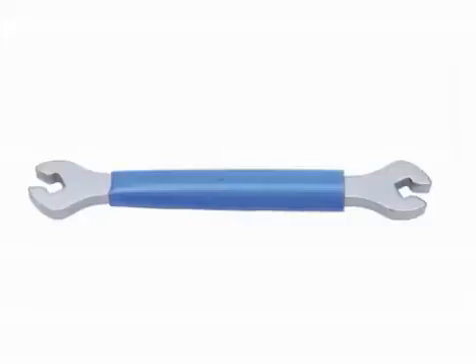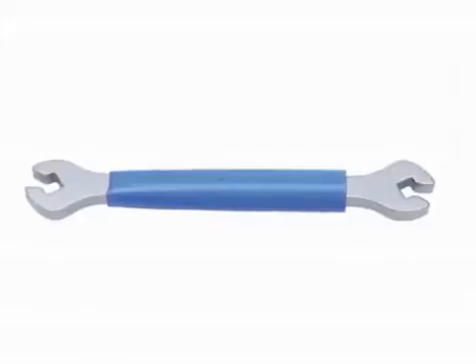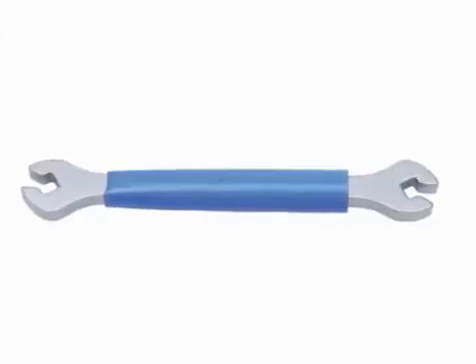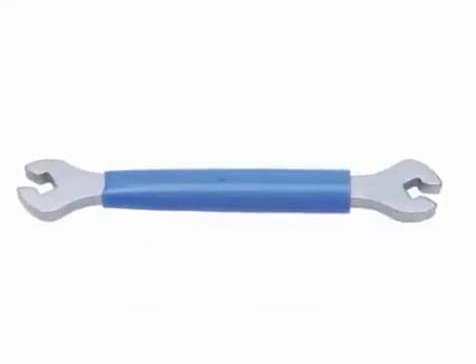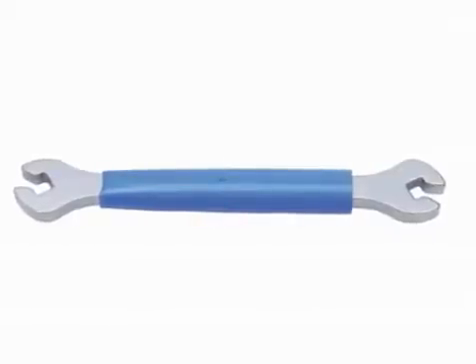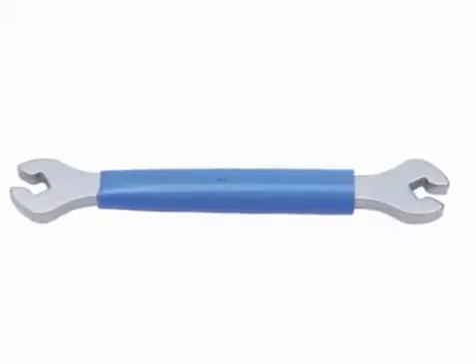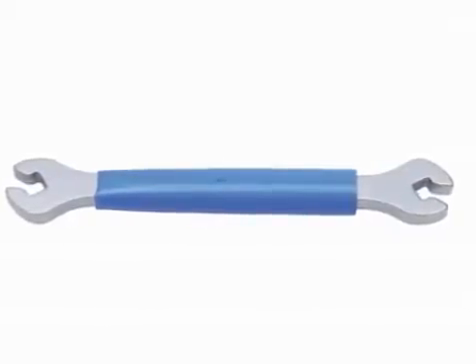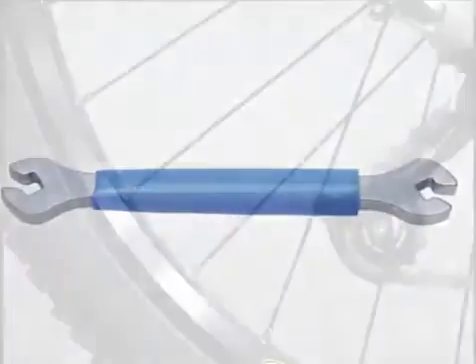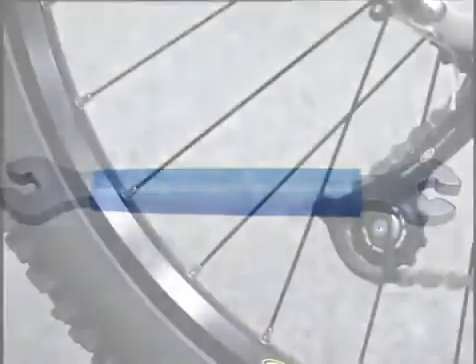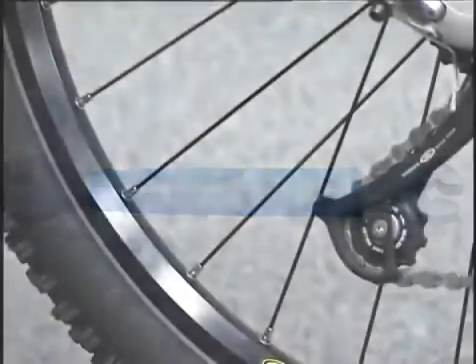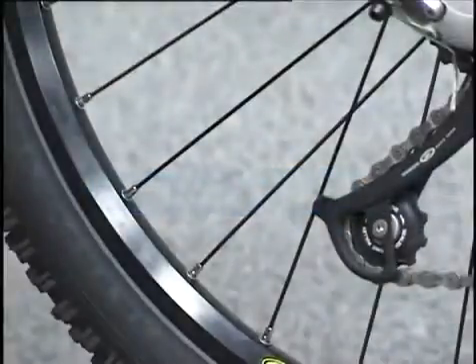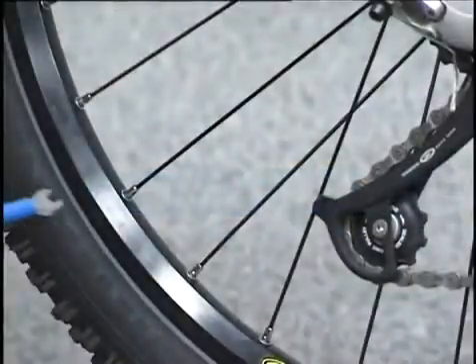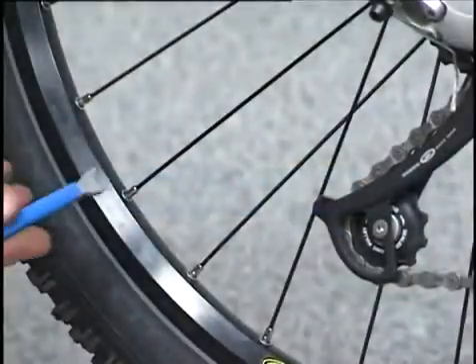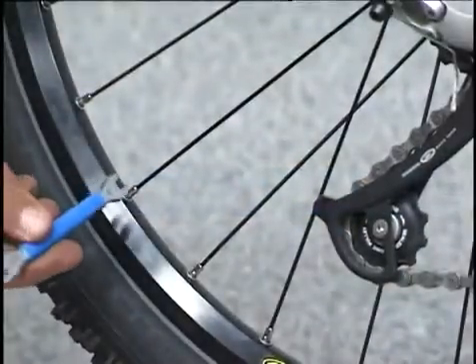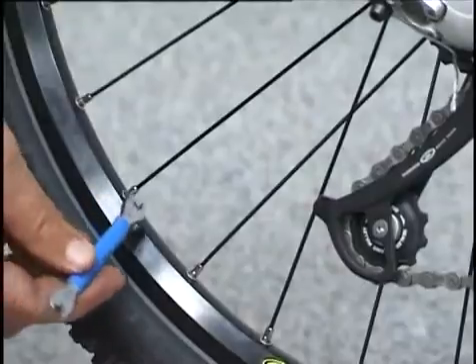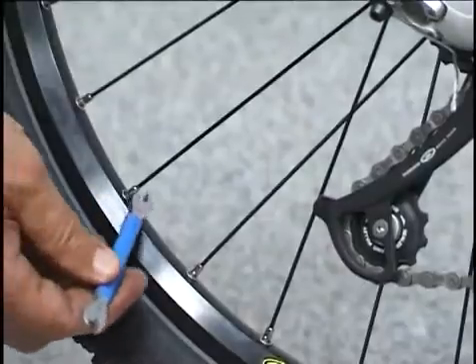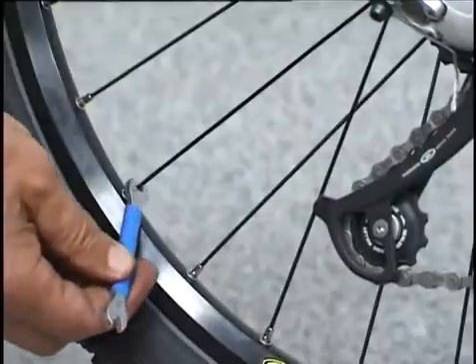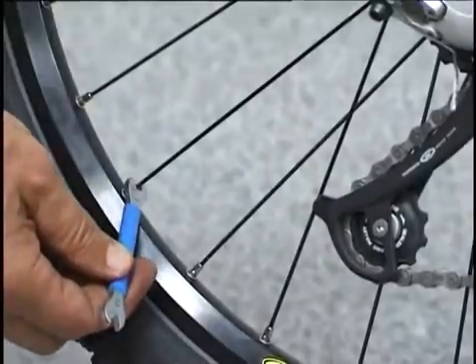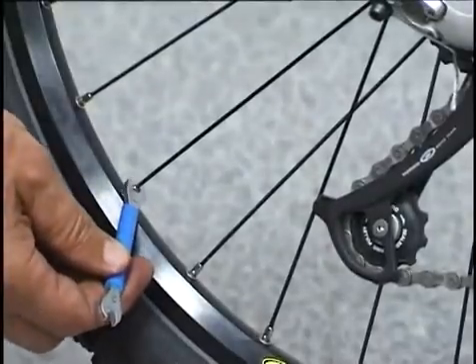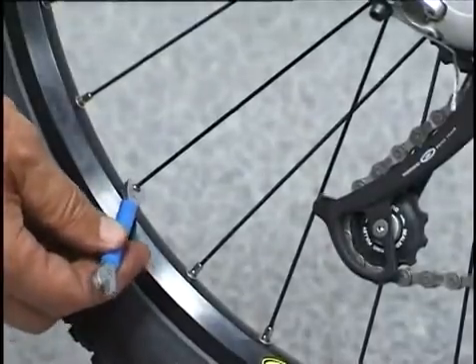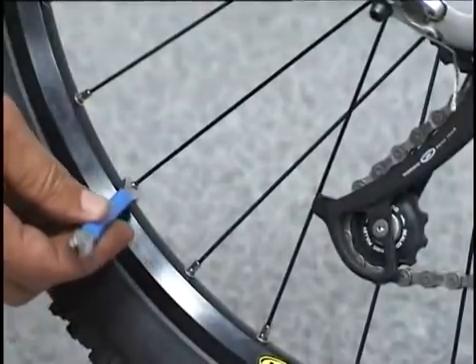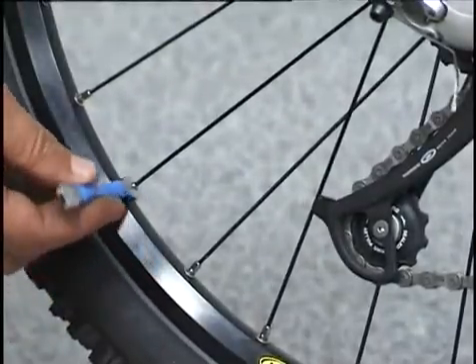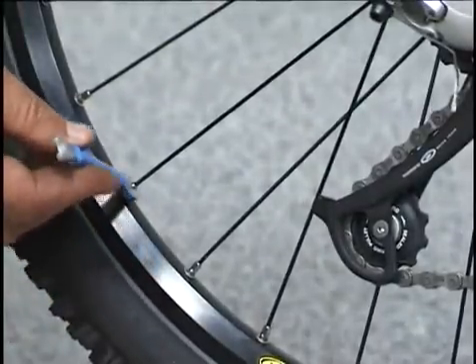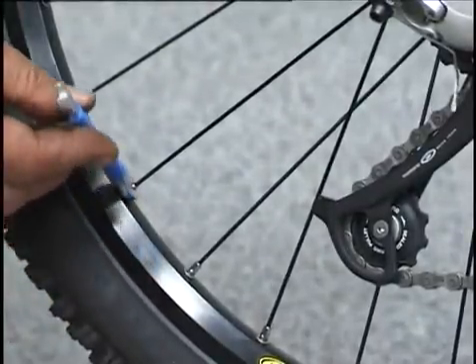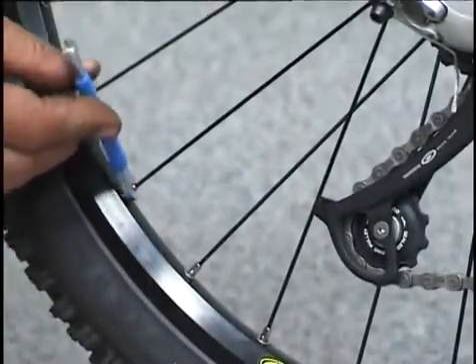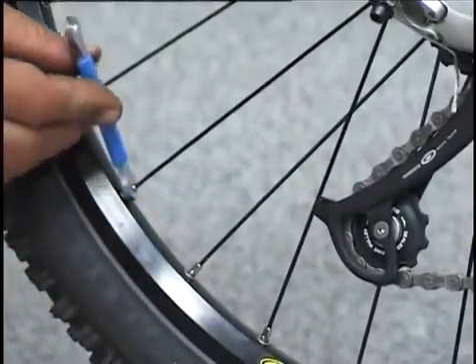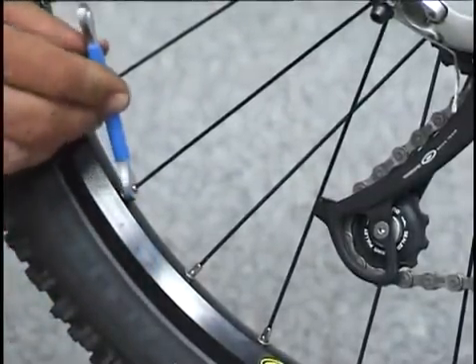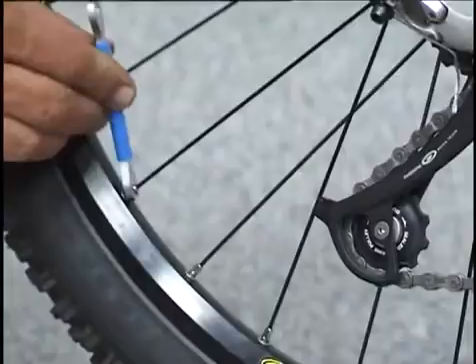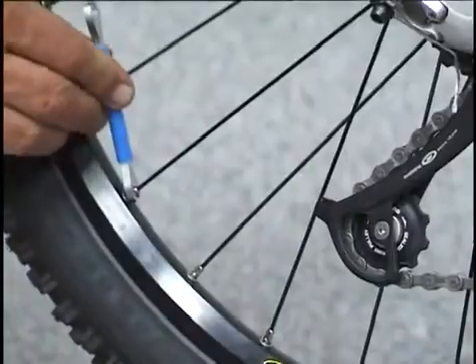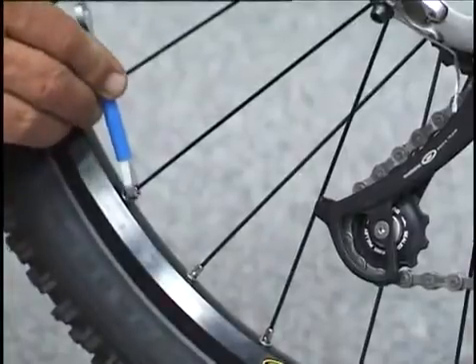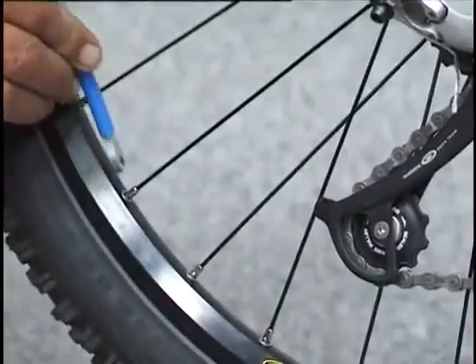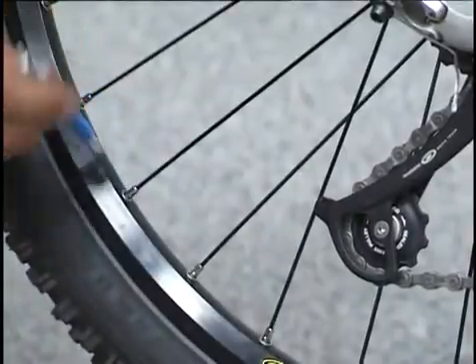Spoke Wrench Shimano is used for centering of spokes with dimensions 4.3 and 4.4 mm on some Shimano wheels.